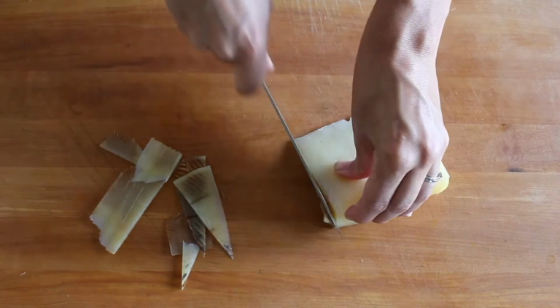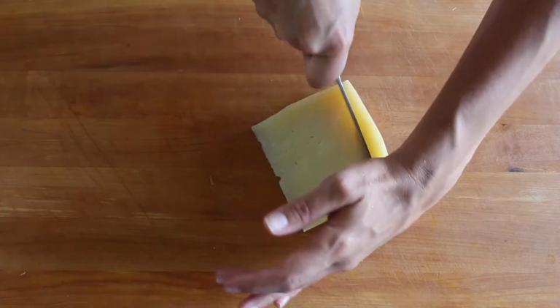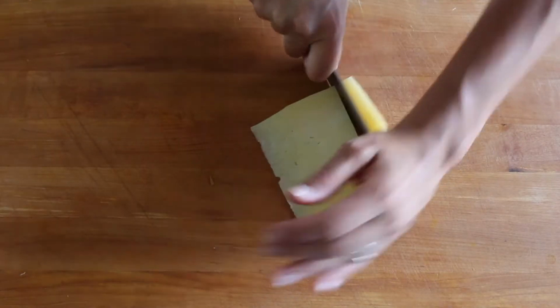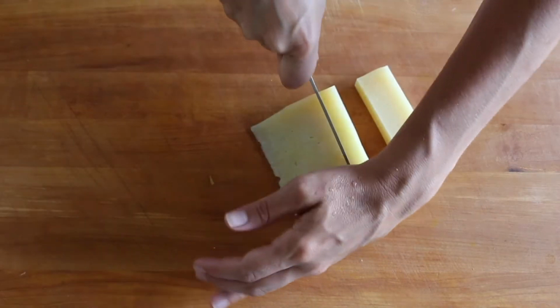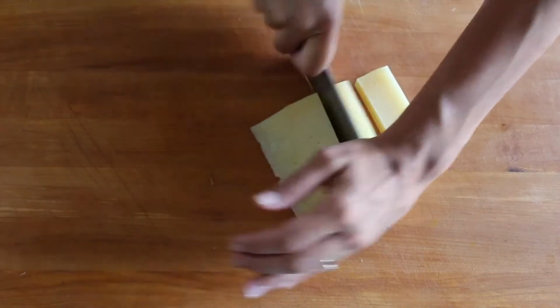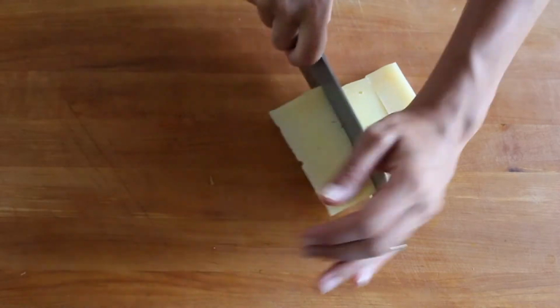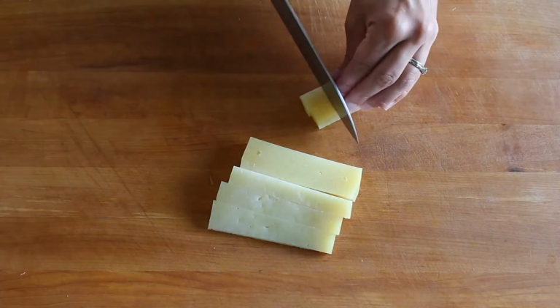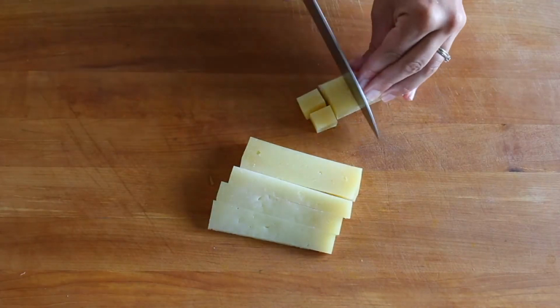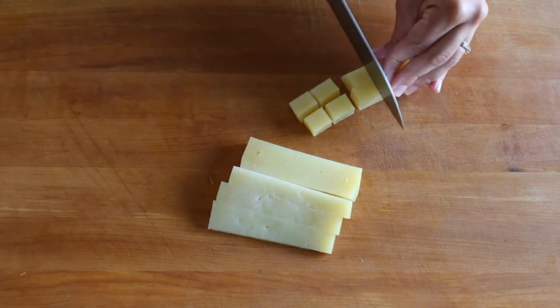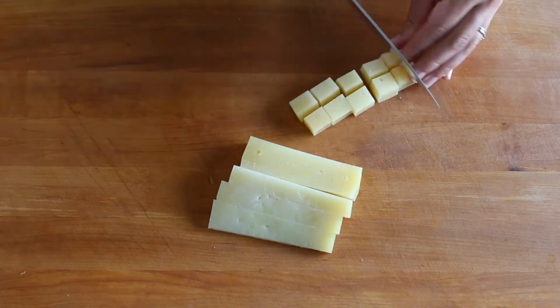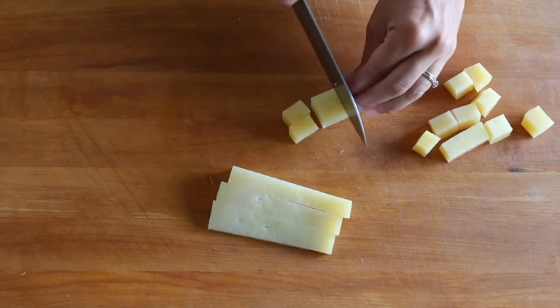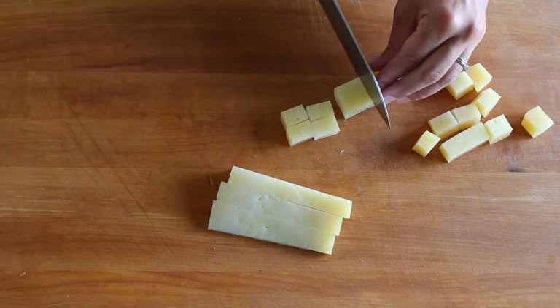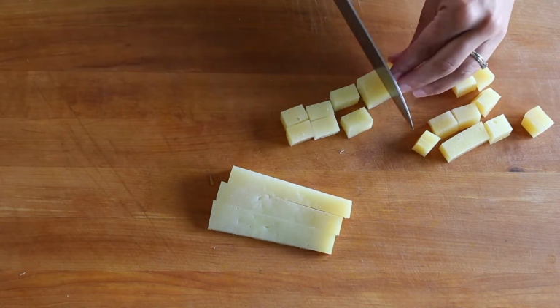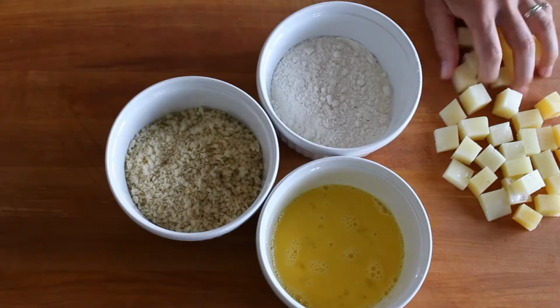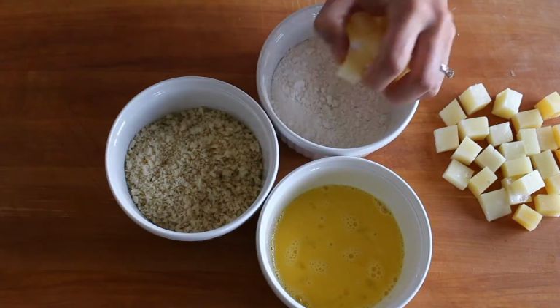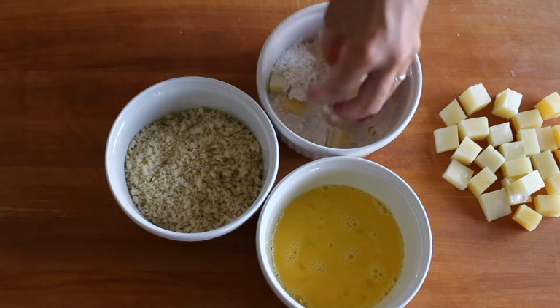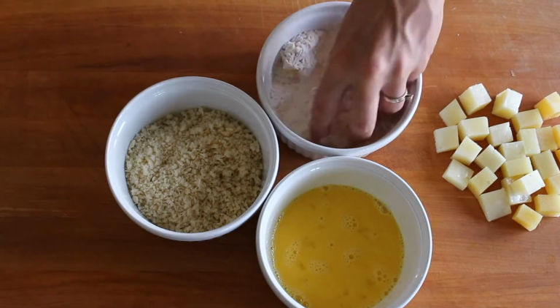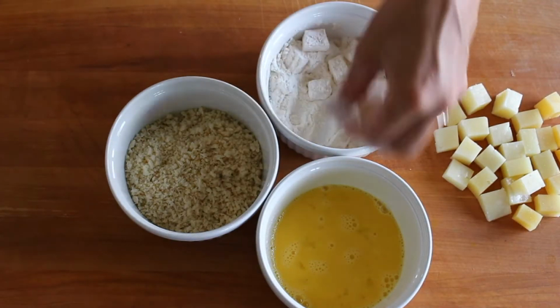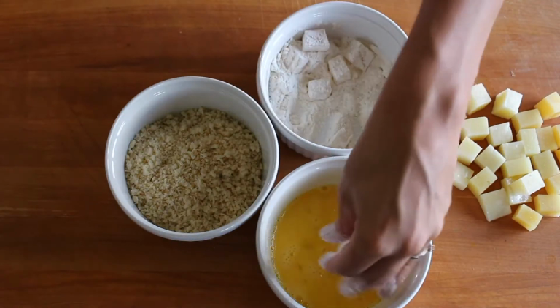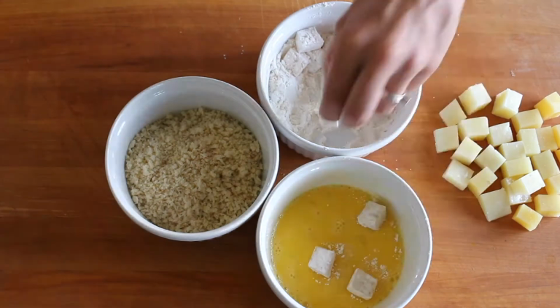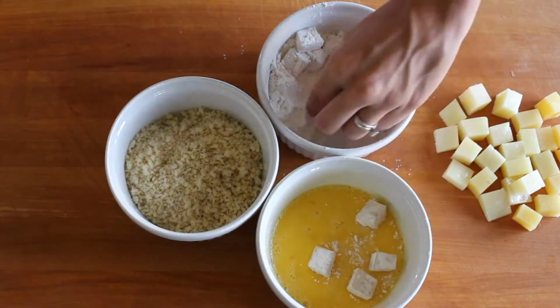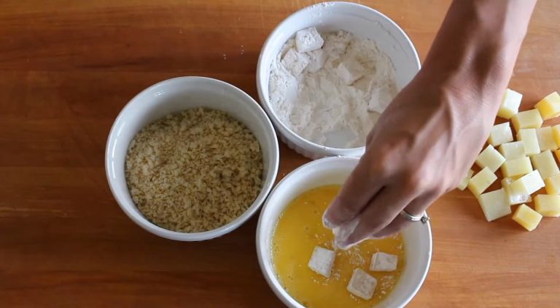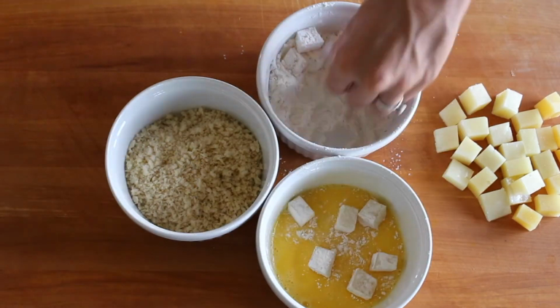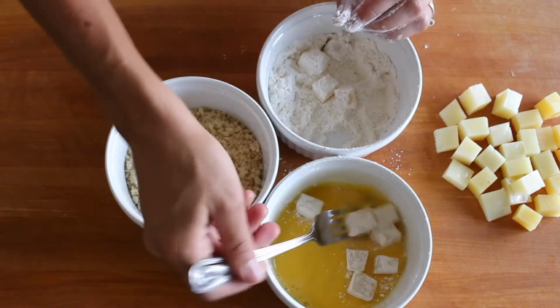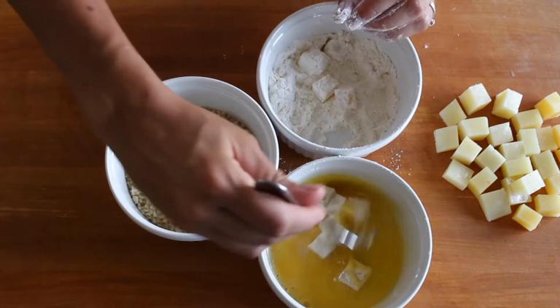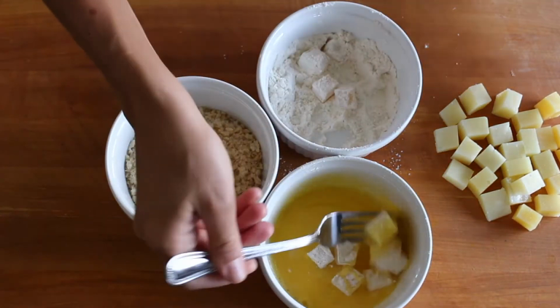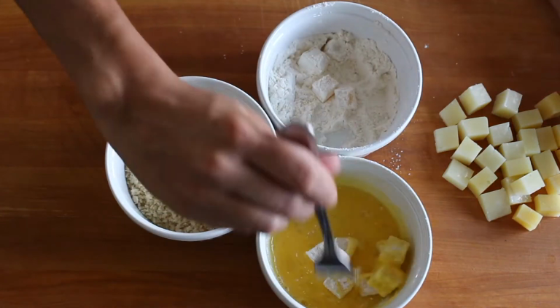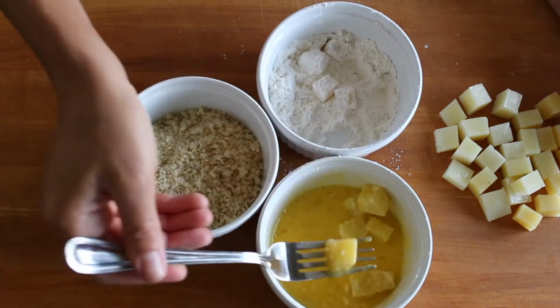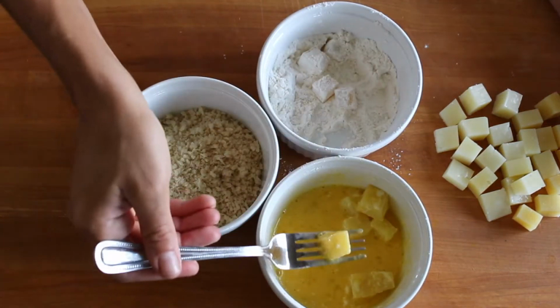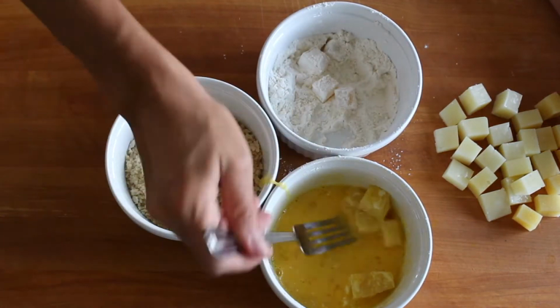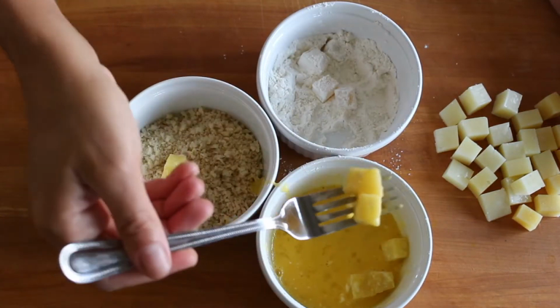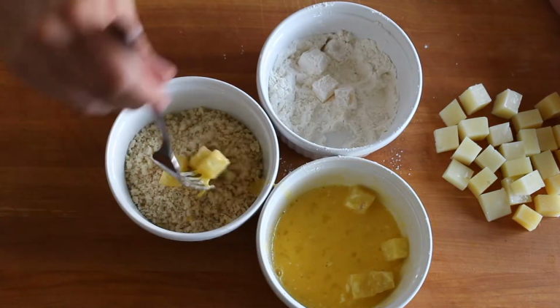Remove the rind from a piece of manchego cheese and then cut it up into cubes. Bread the cheese by first dredging it in flour, then into an egg wash, and then into panko breadcrumbs.